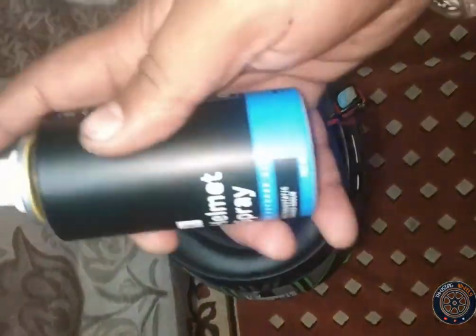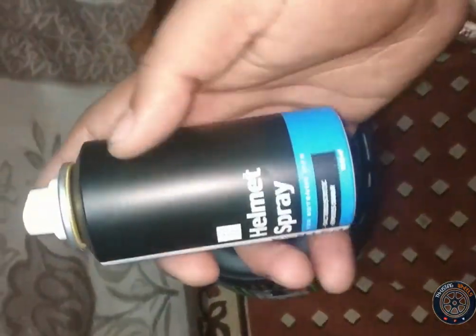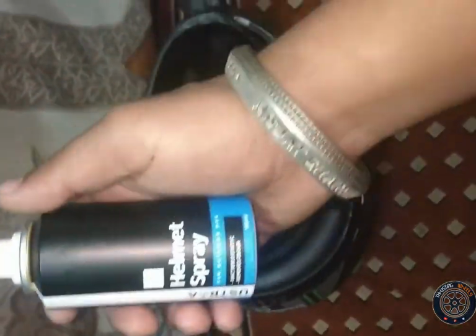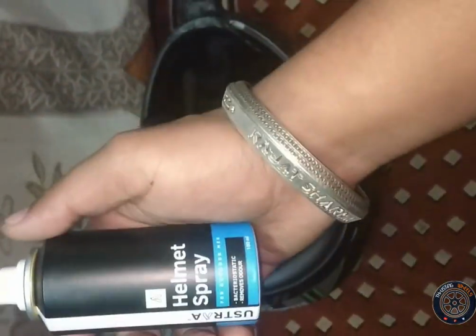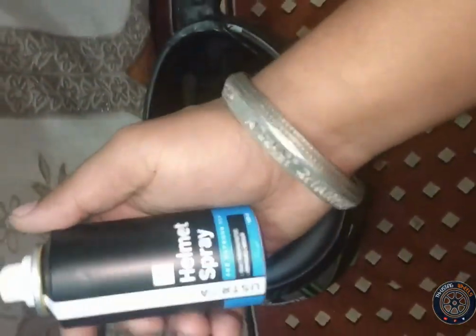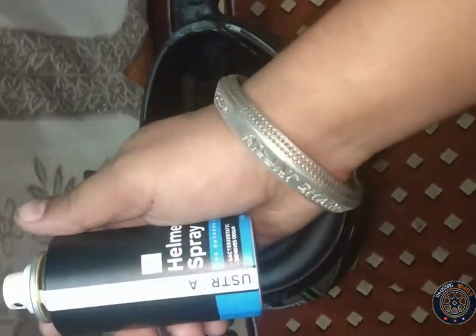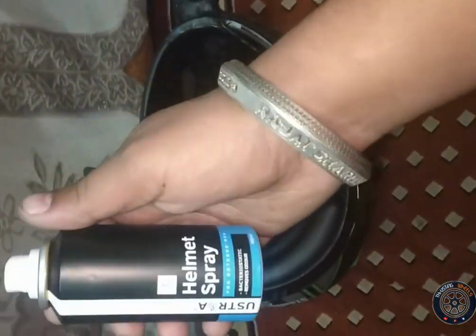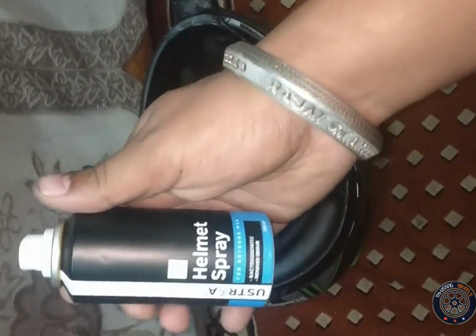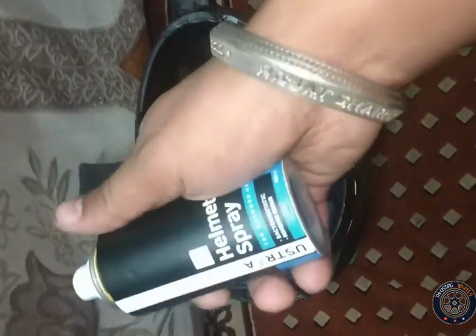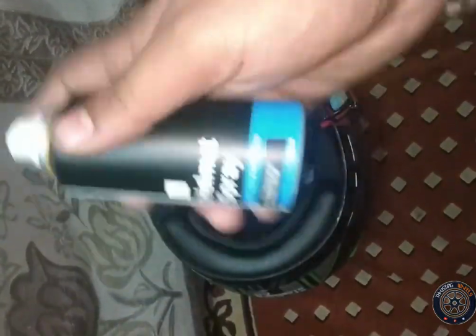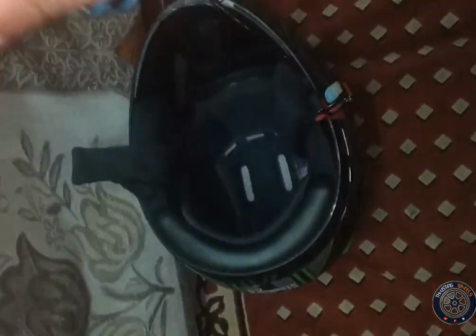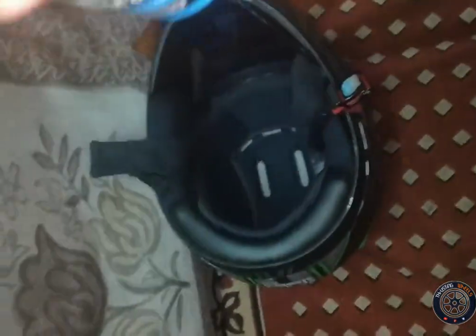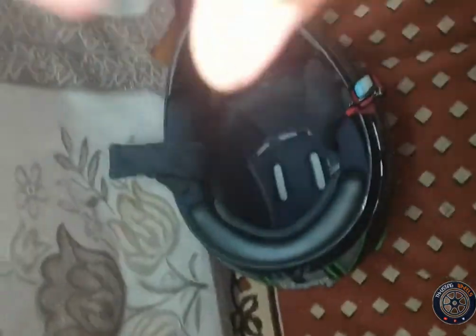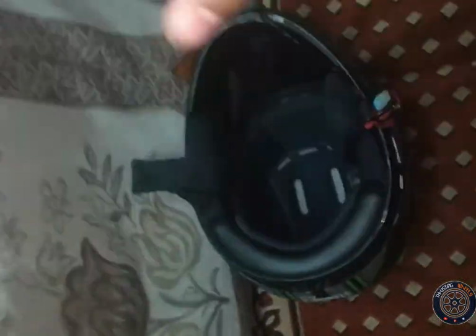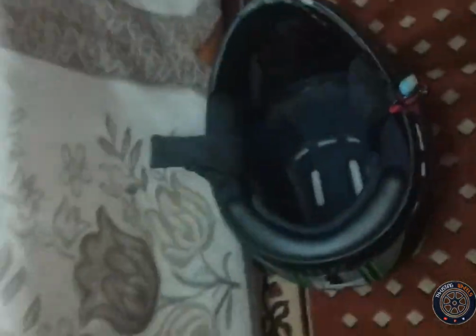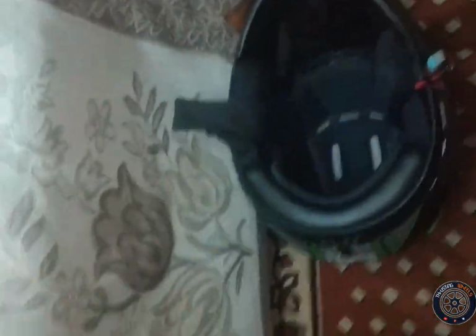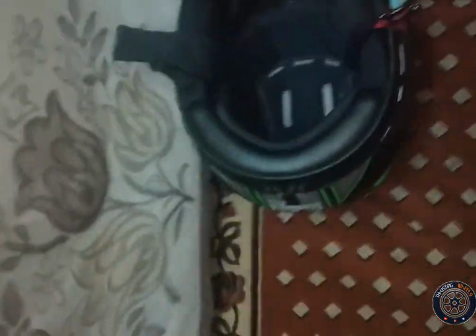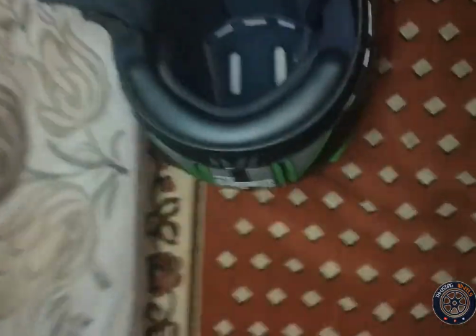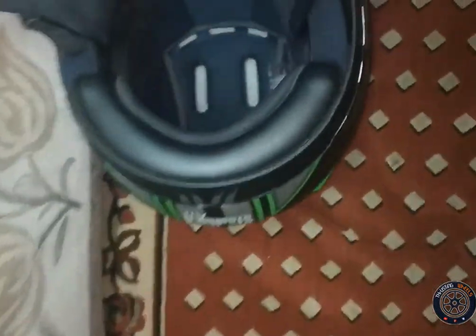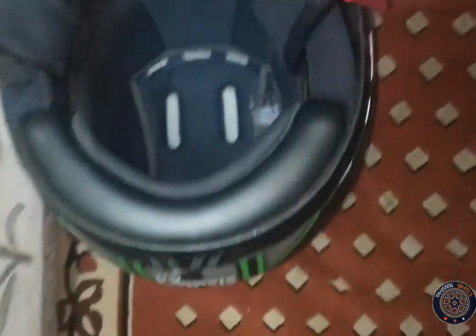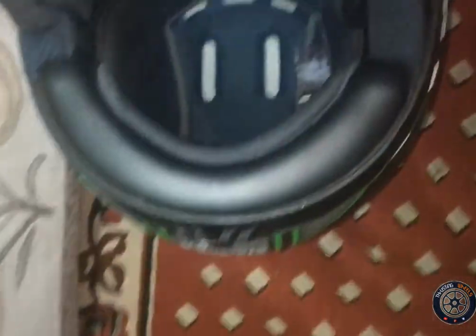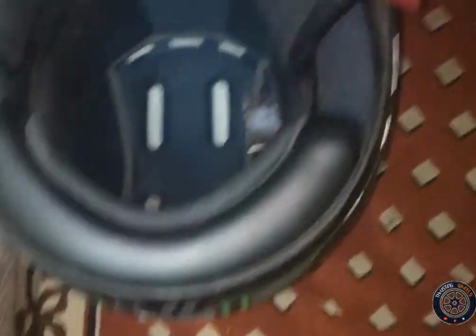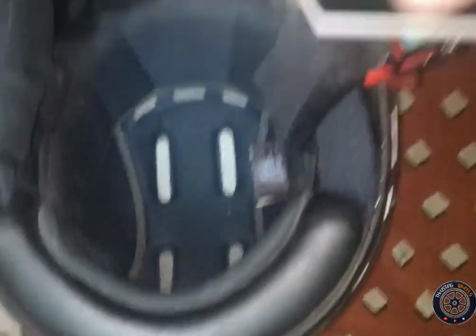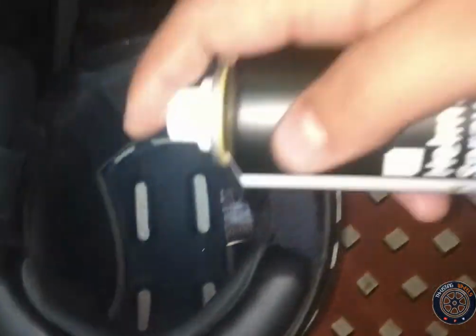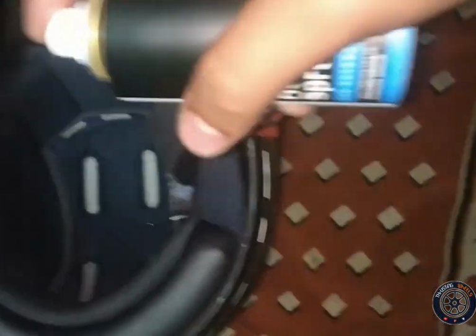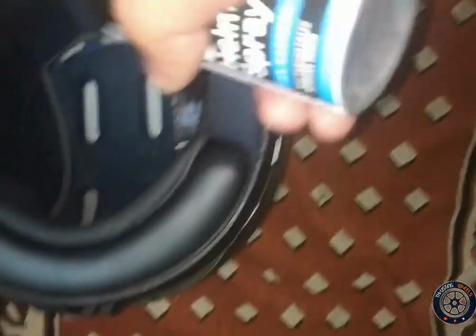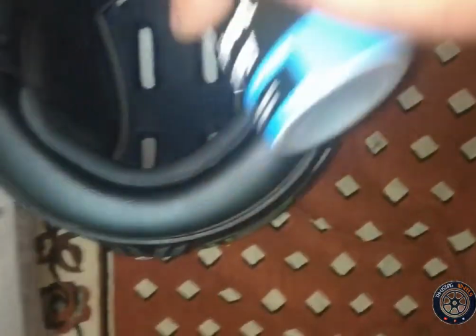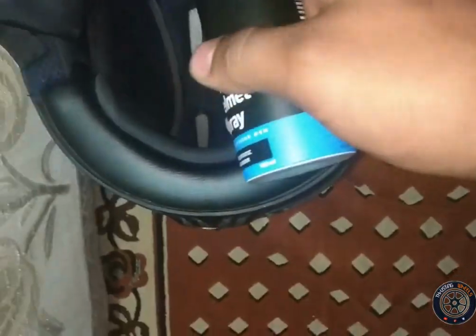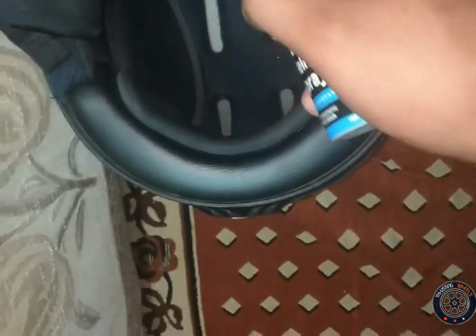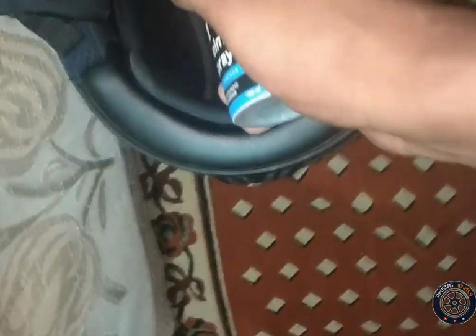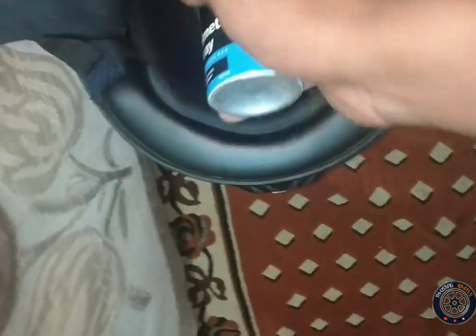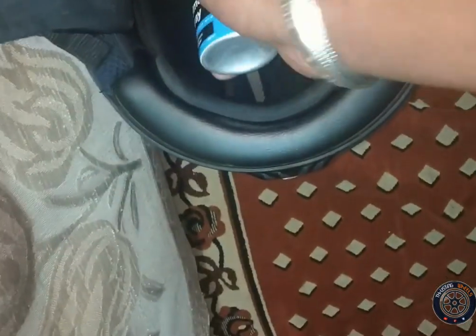It is very small. Shake it well. Now keep a distance of 4 to 5 cm and spray it on the side.